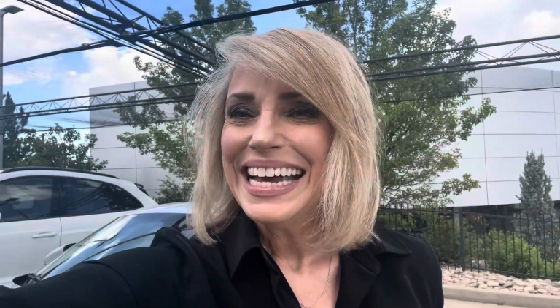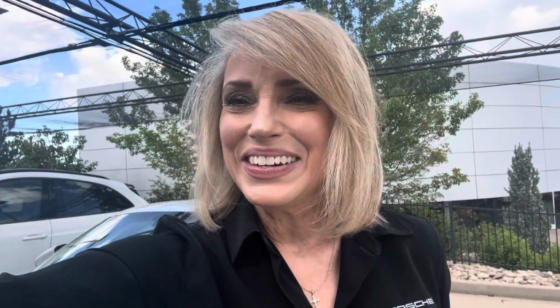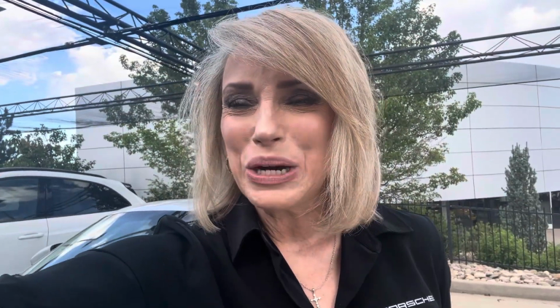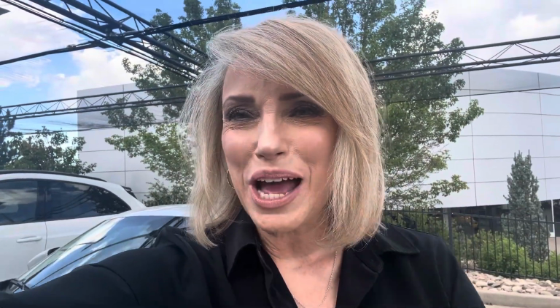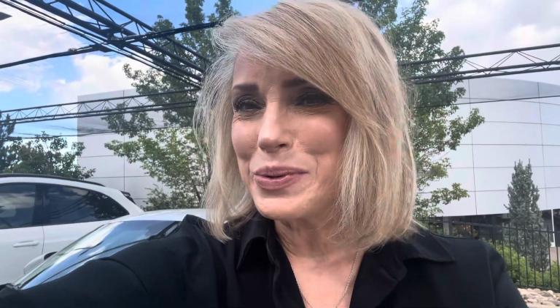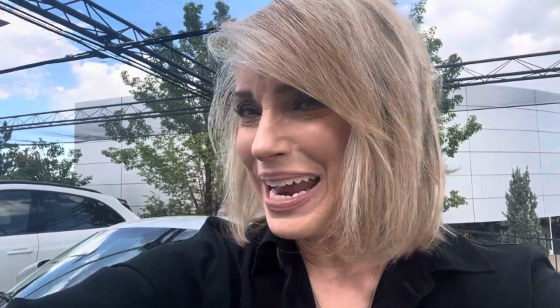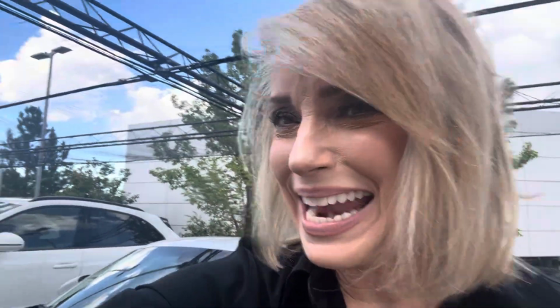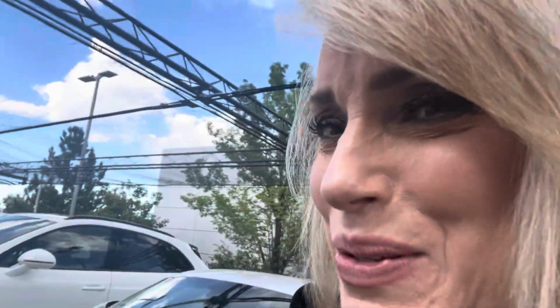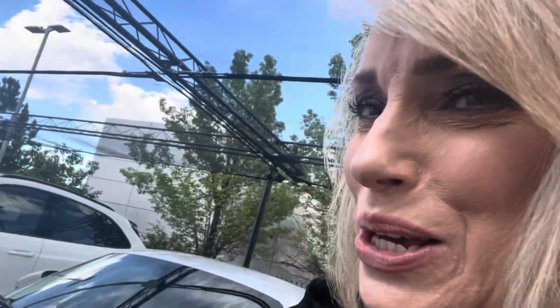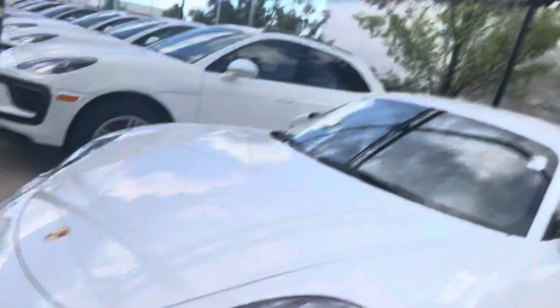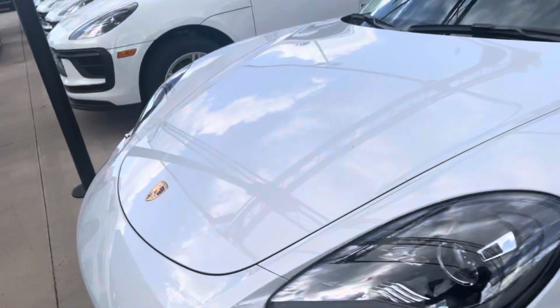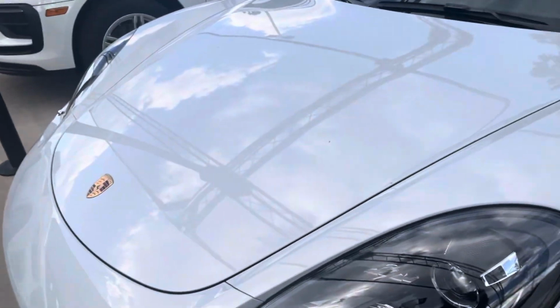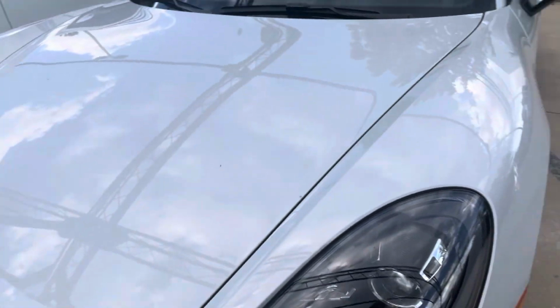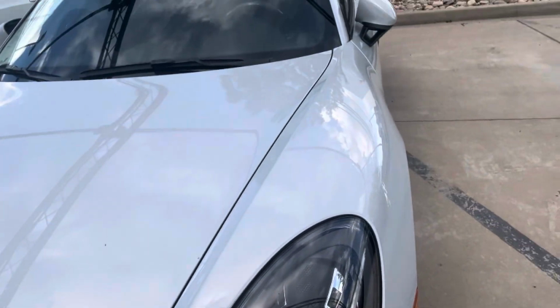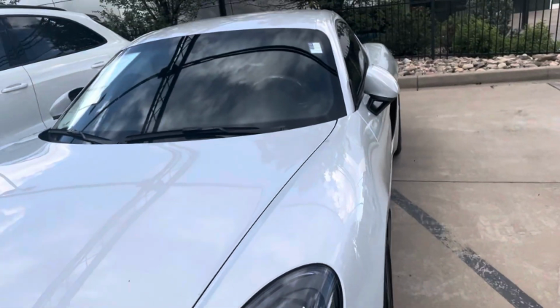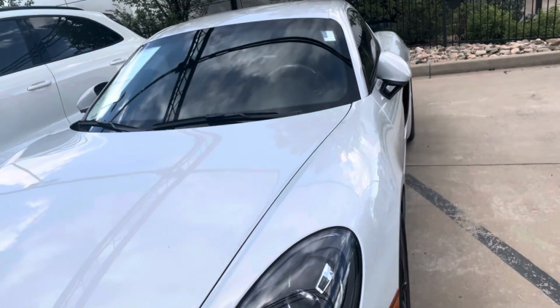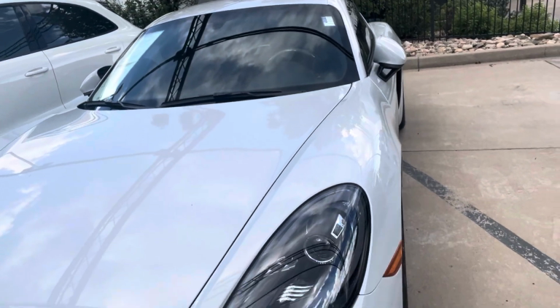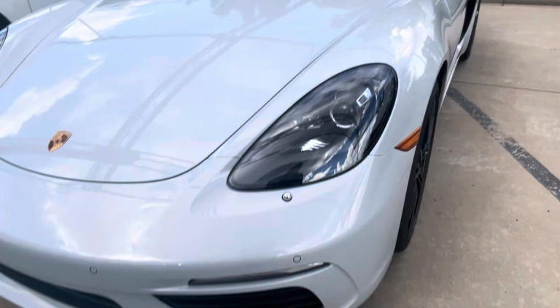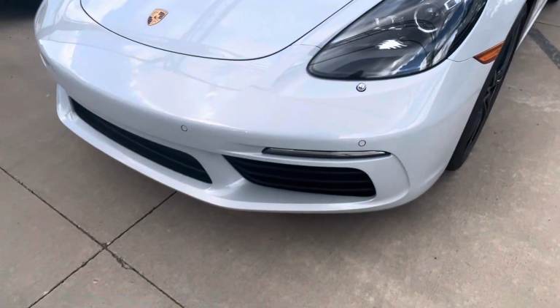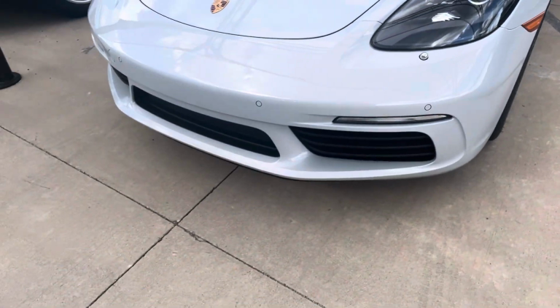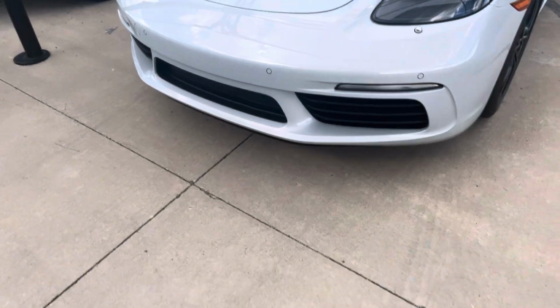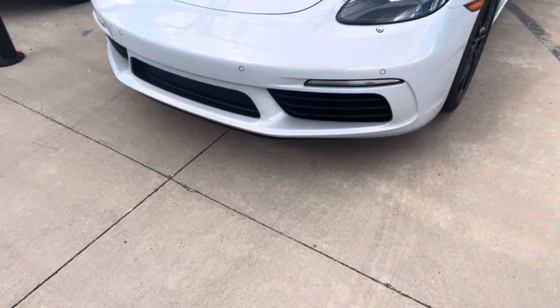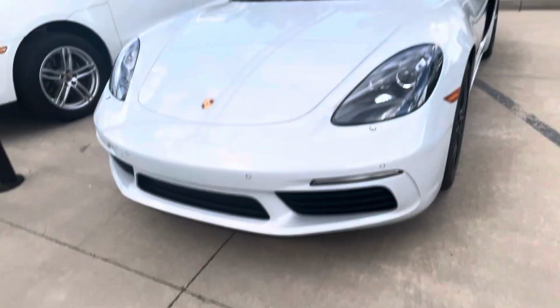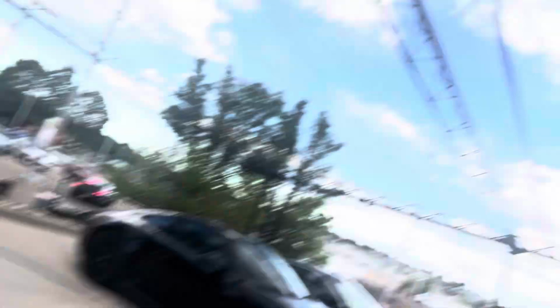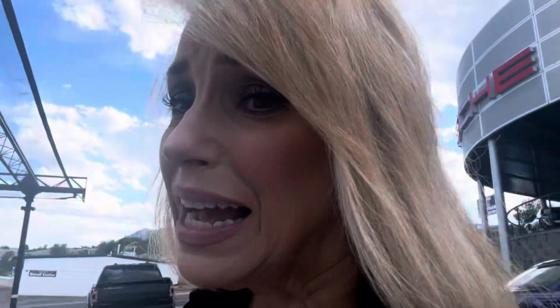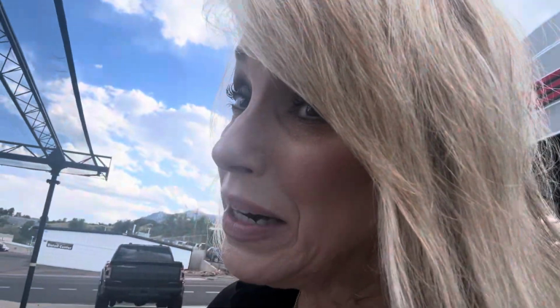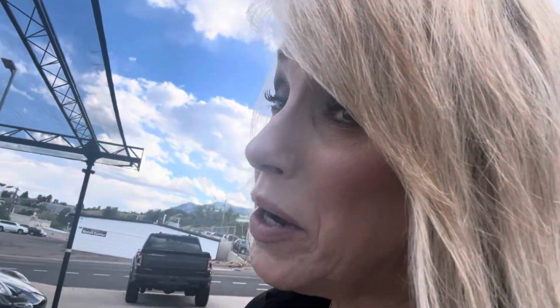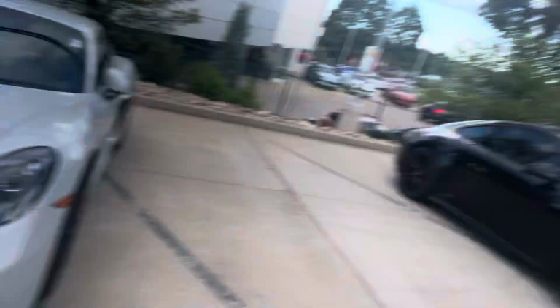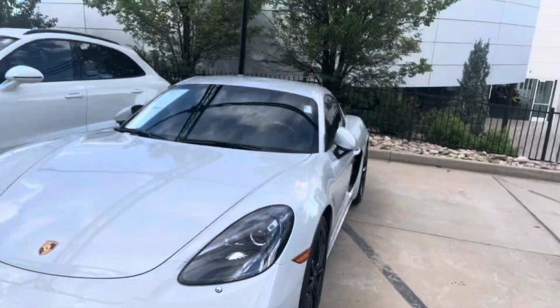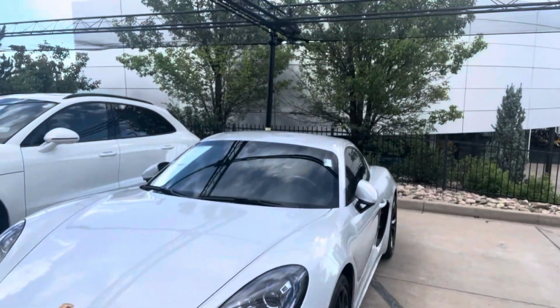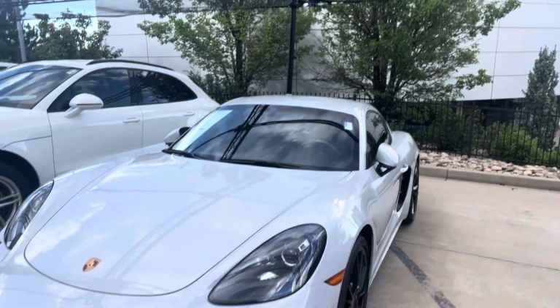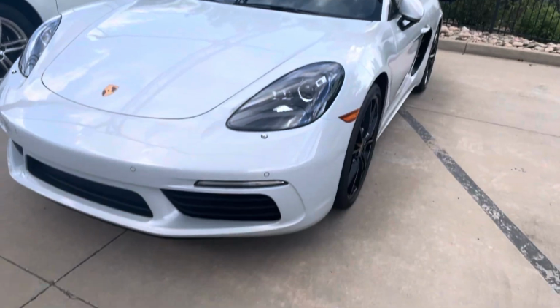Hi there, Nancy here at Porsche Colorado. This one is coming at you today with this beautiful ice gray metallic 718 Cayman. She's a 2024, and you know you've got to get one of these while you can because these are going electric really, really soon.